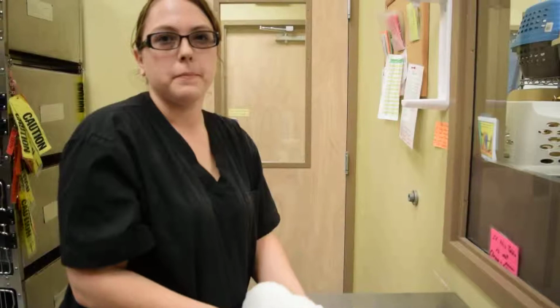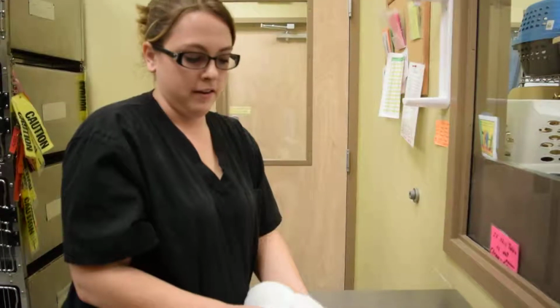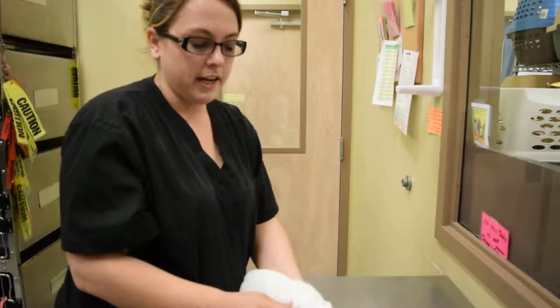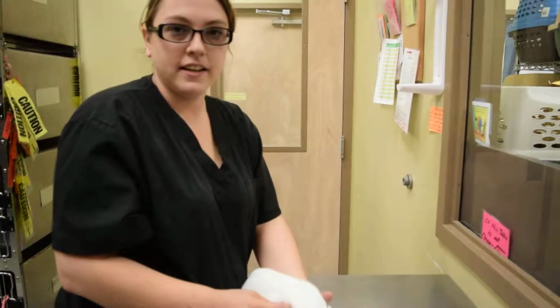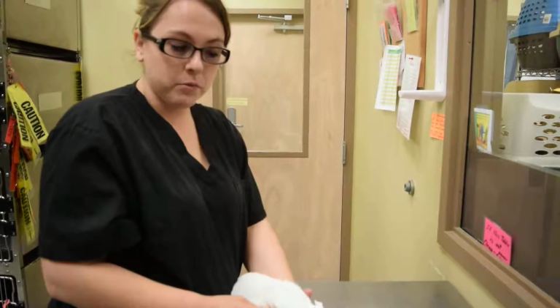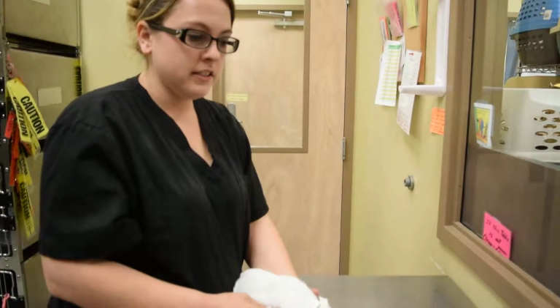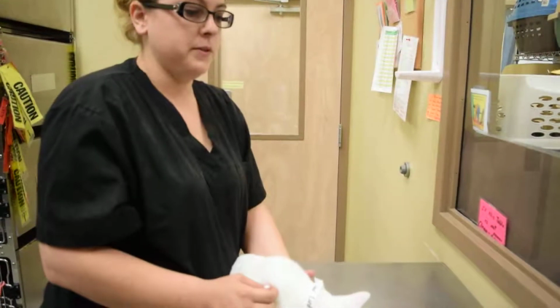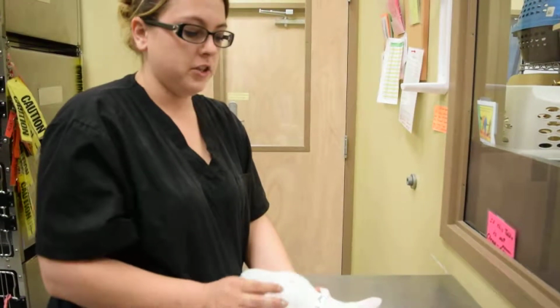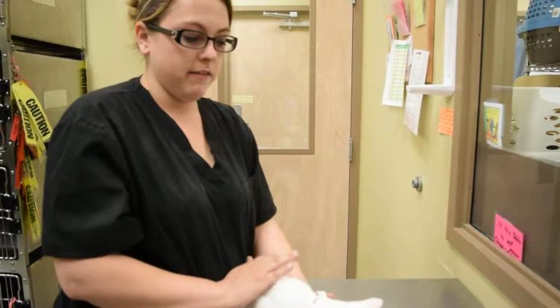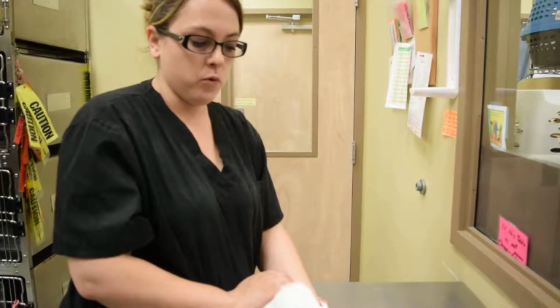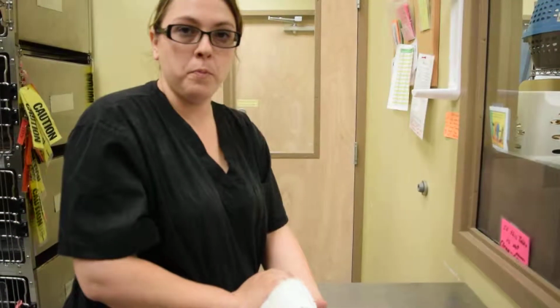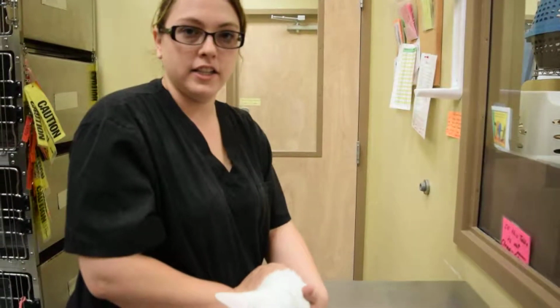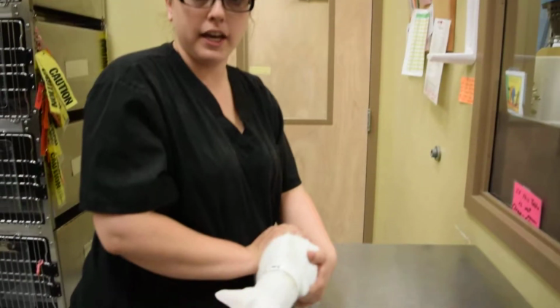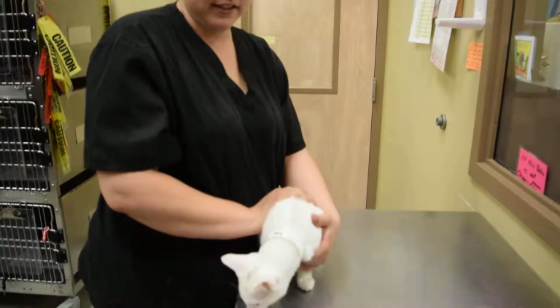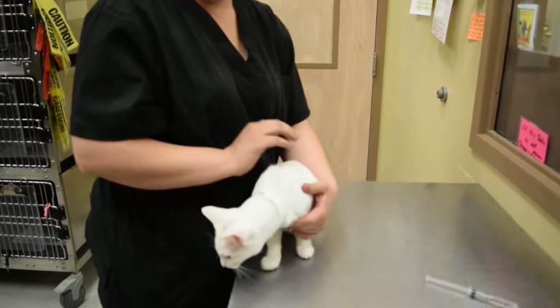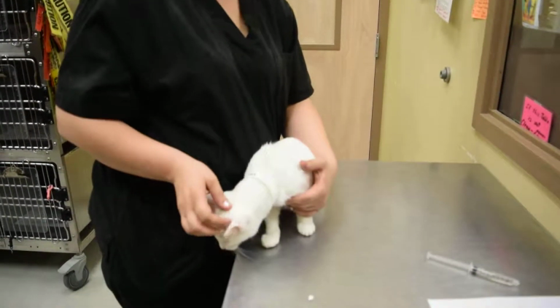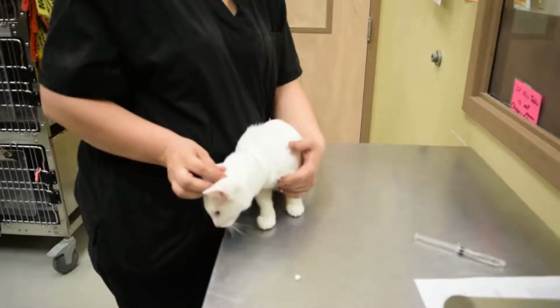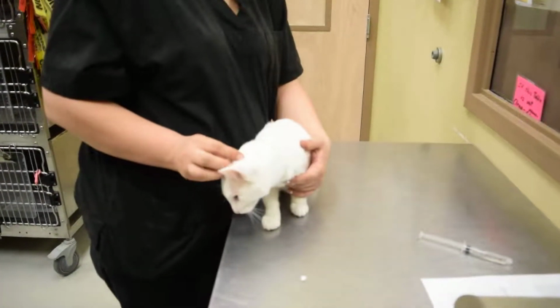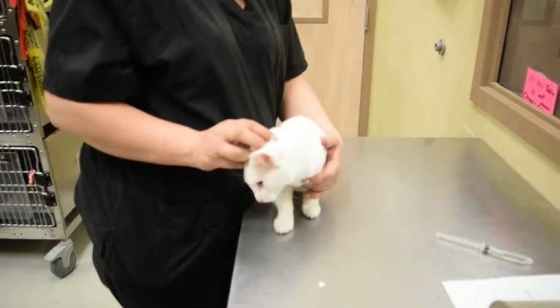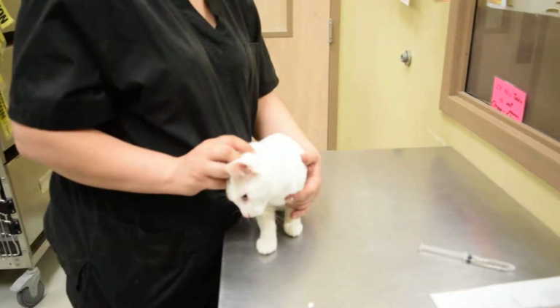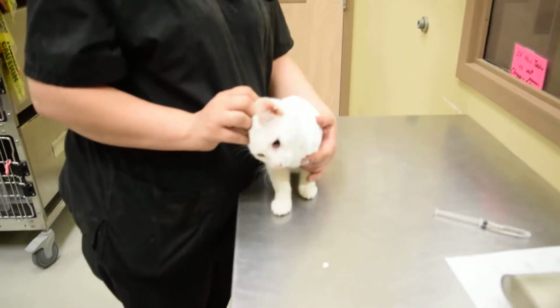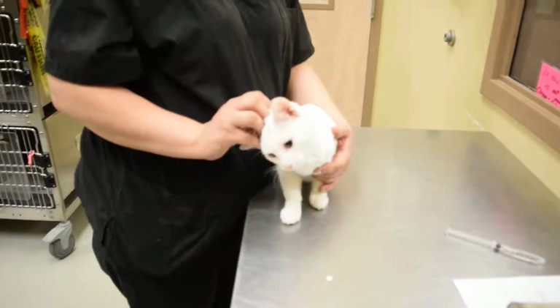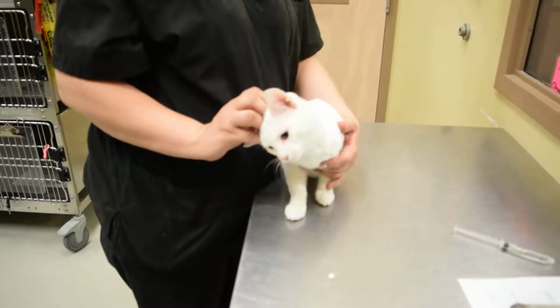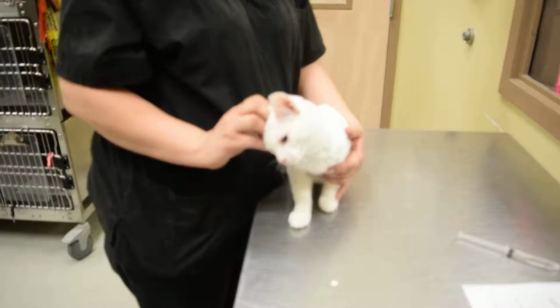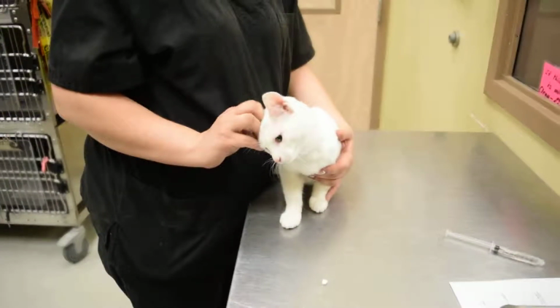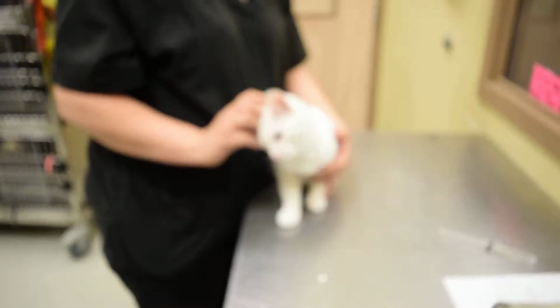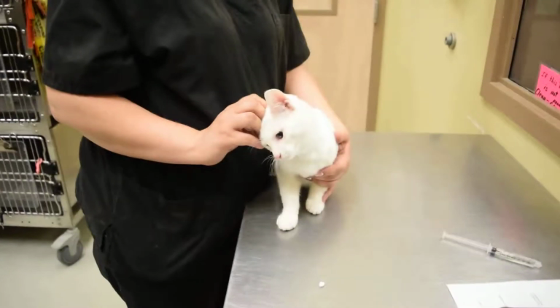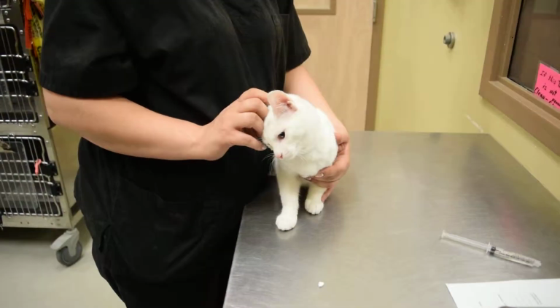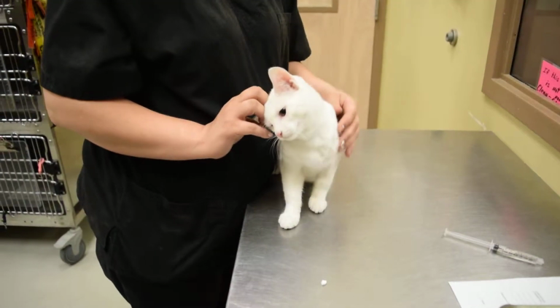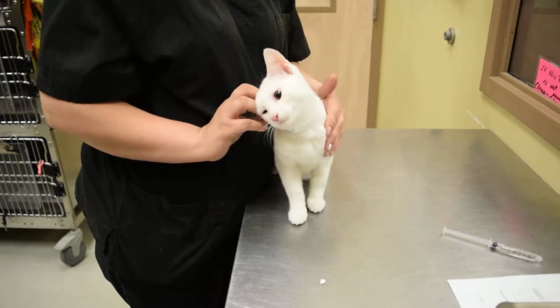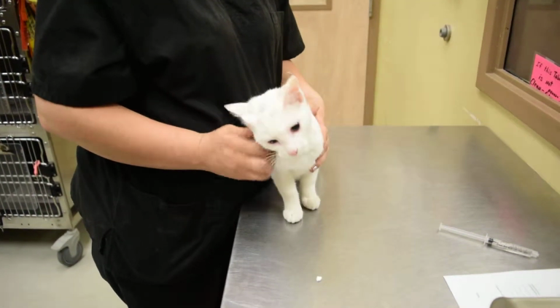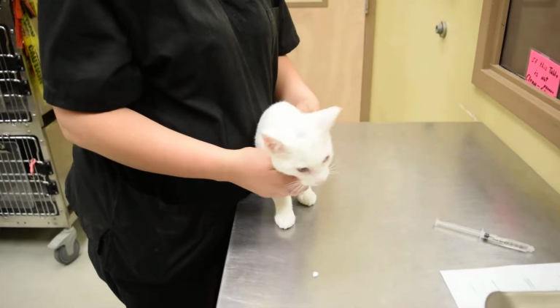My name is Anastasia Wallace and I'm going to demonstrate giving oral medication to a cat. I have washed my hands. I have also reviewed the video and read the text on this. So here we go.